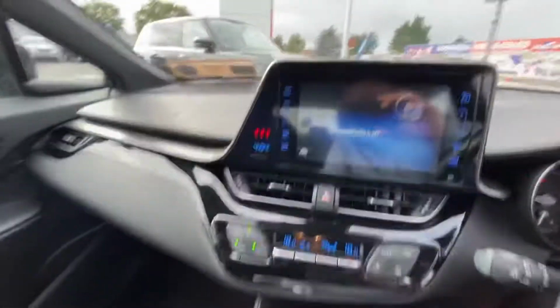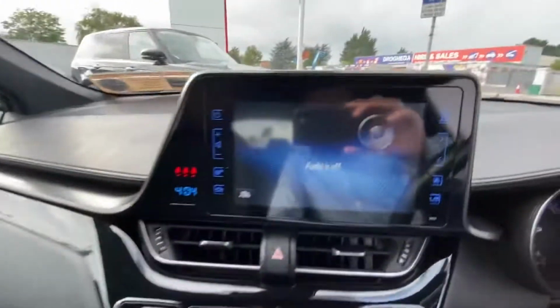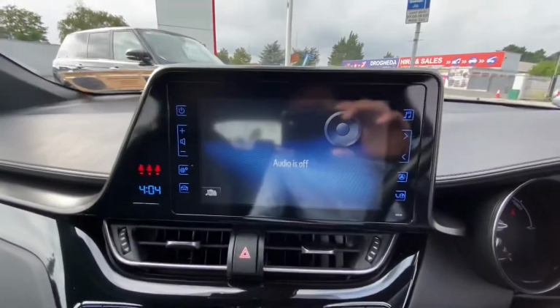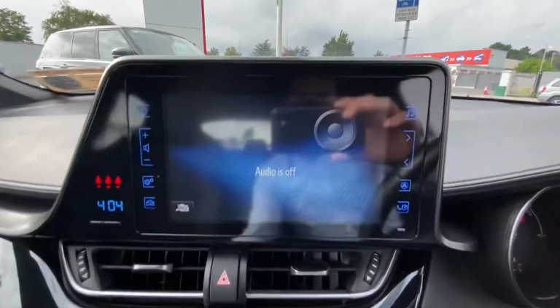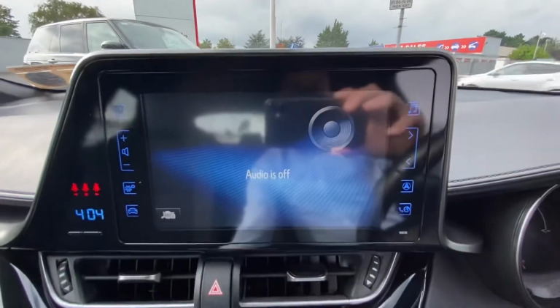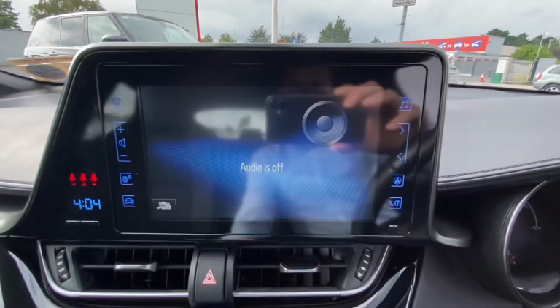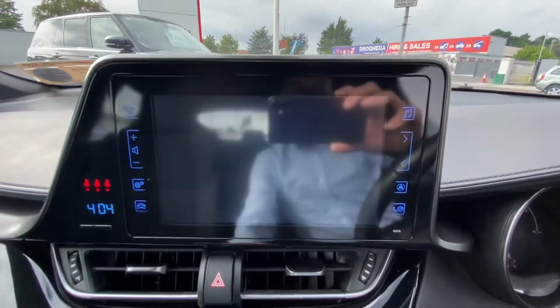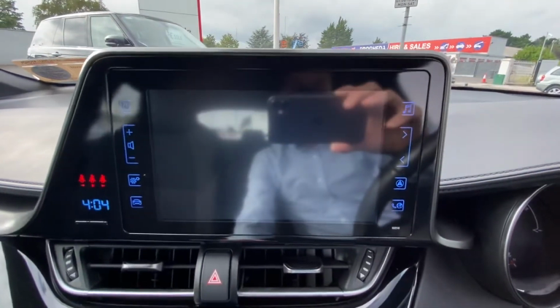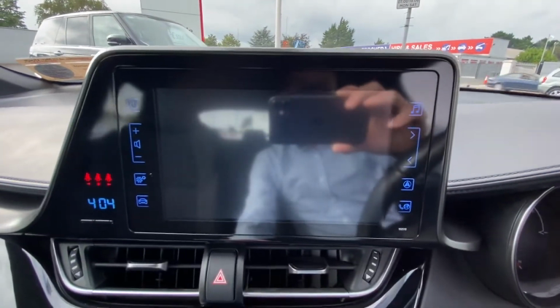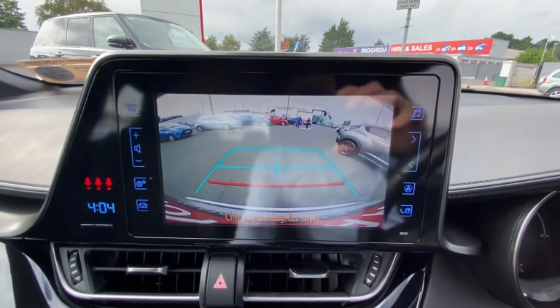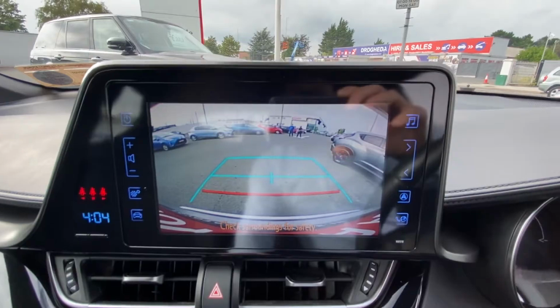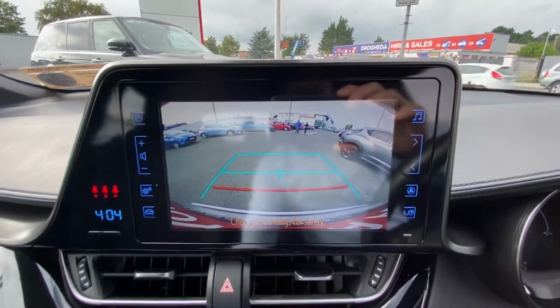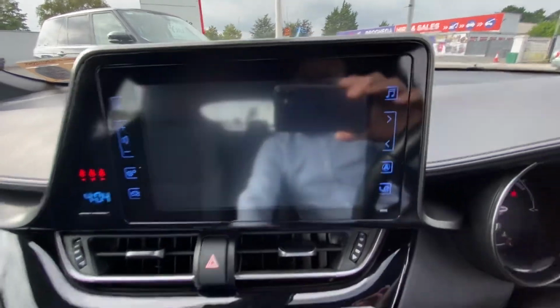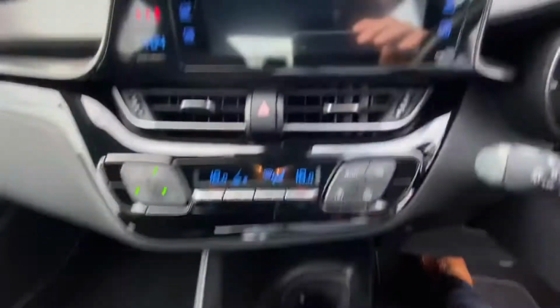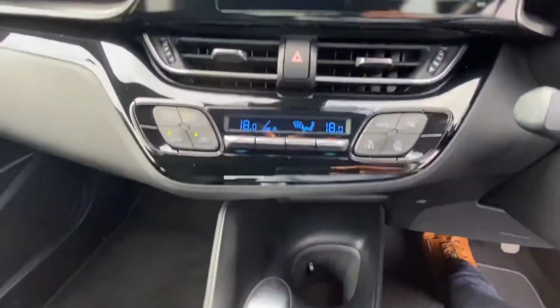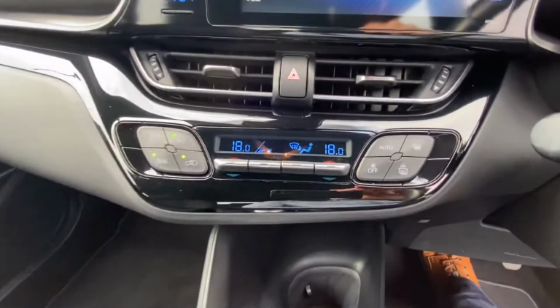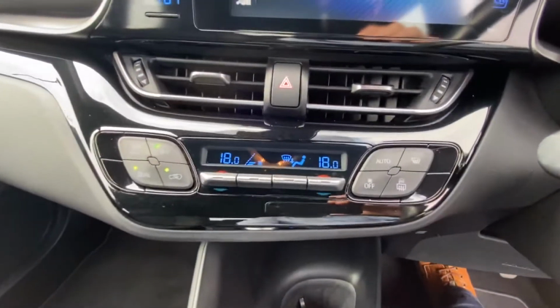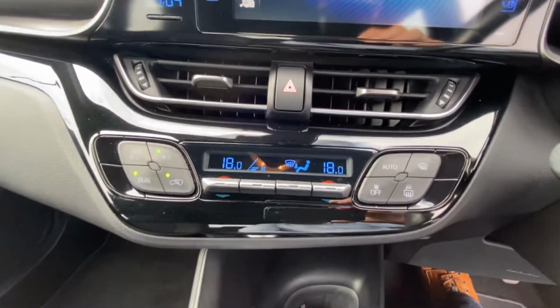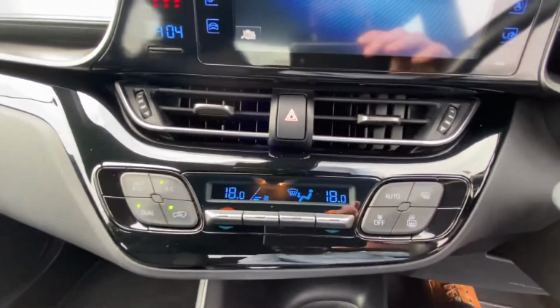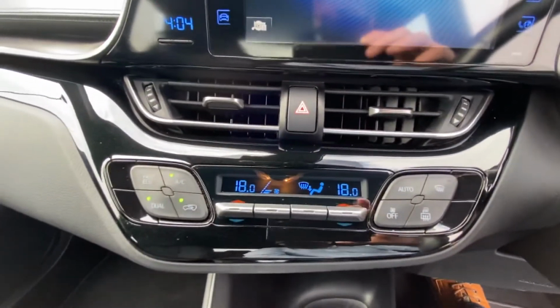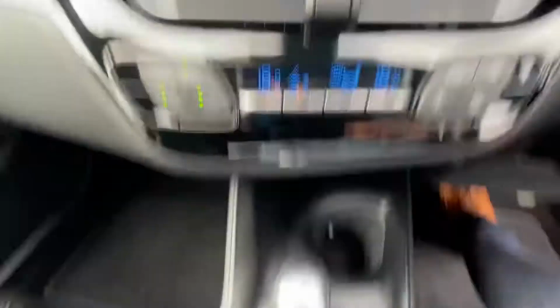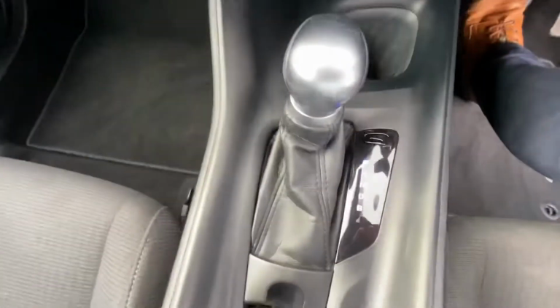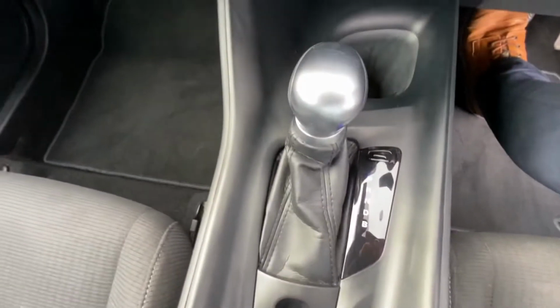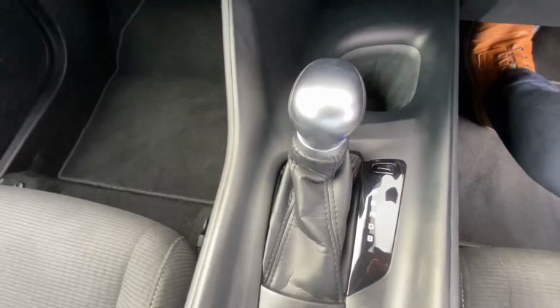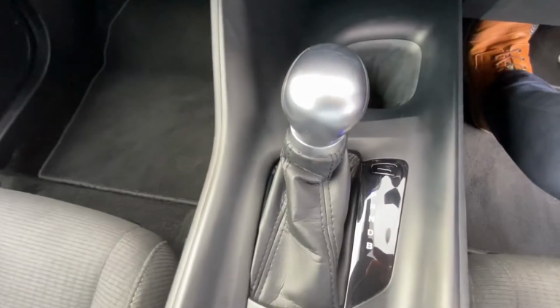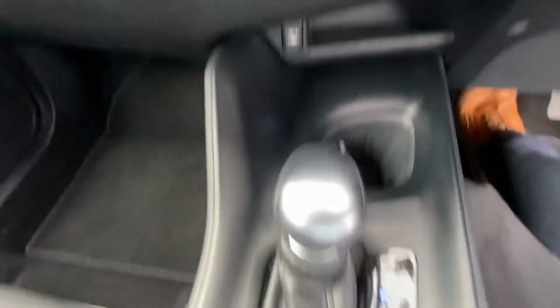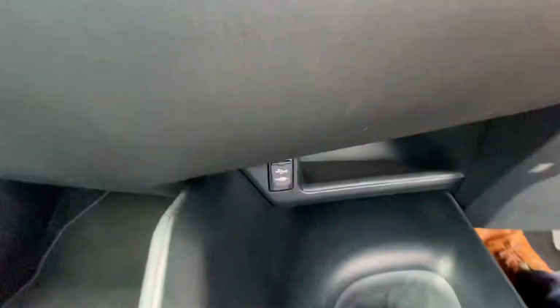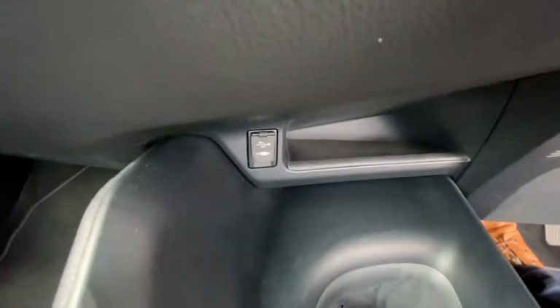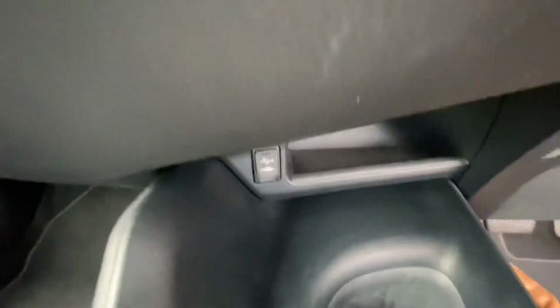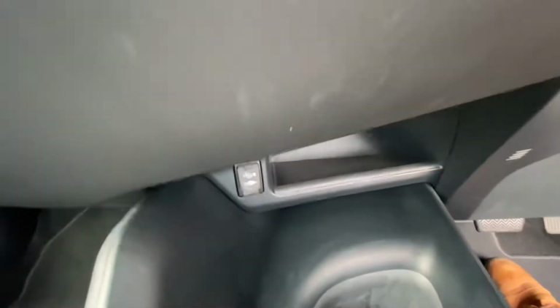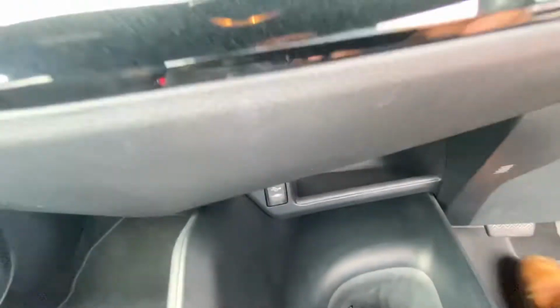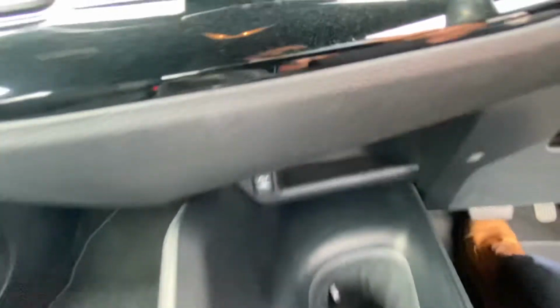Onto the centre console, there's a lovely touchscreen interface, a reversing camera display, dual climate control with air conditioning, a hybrid automatic transmission, and a USB charging point and AUX also.